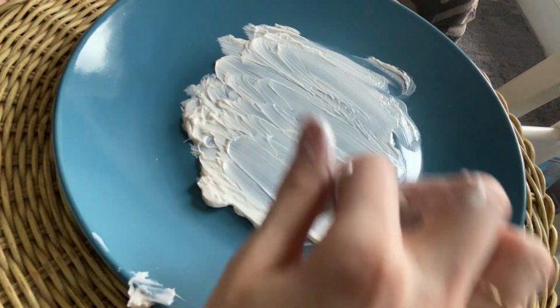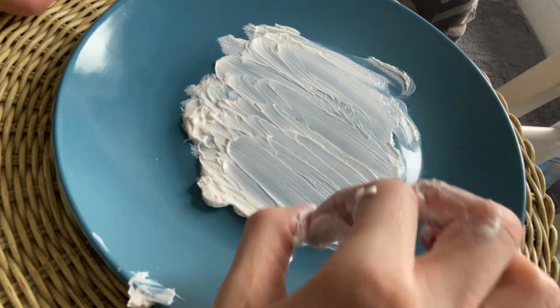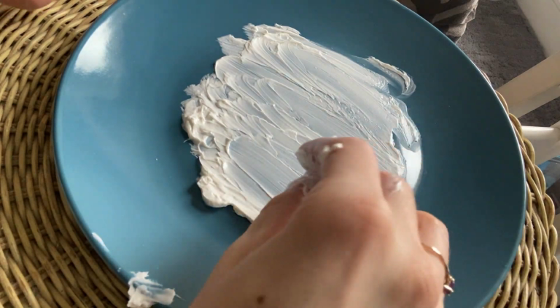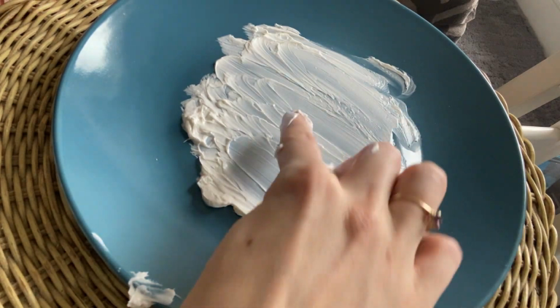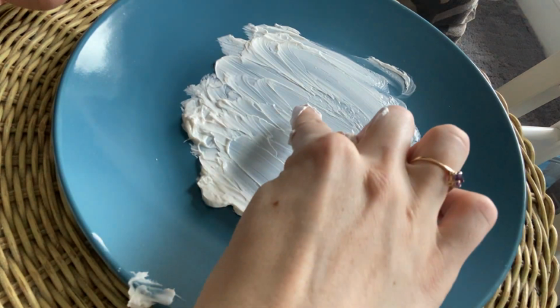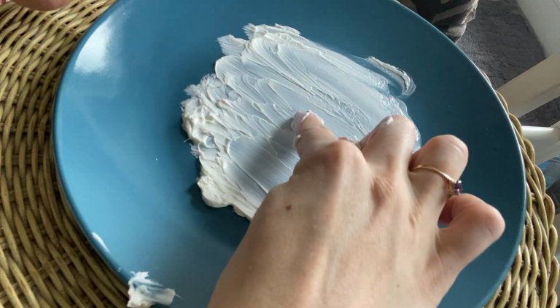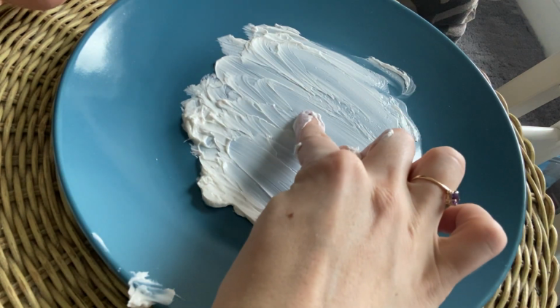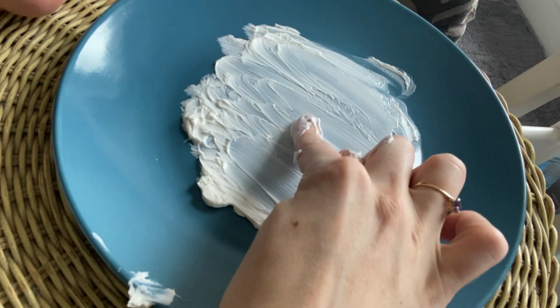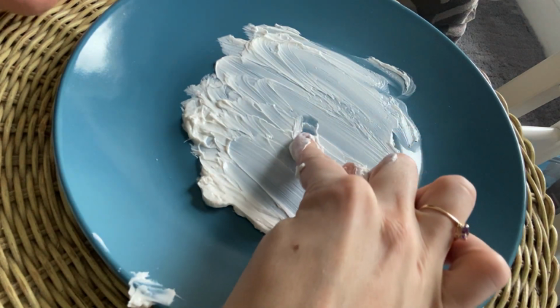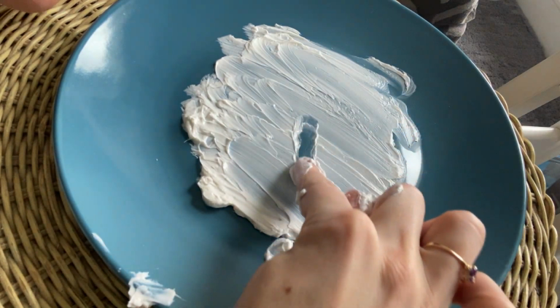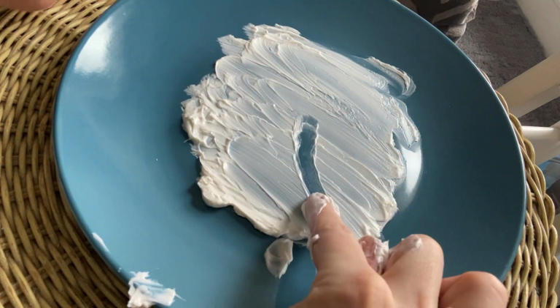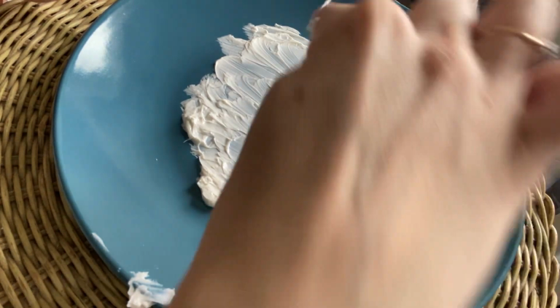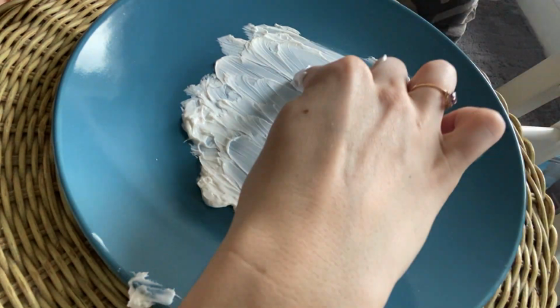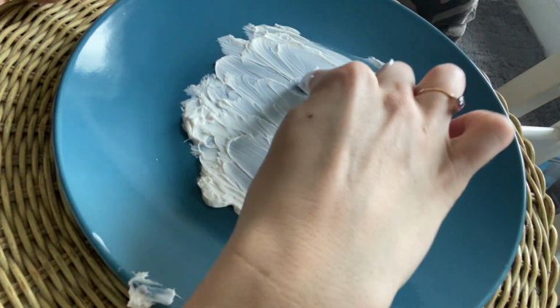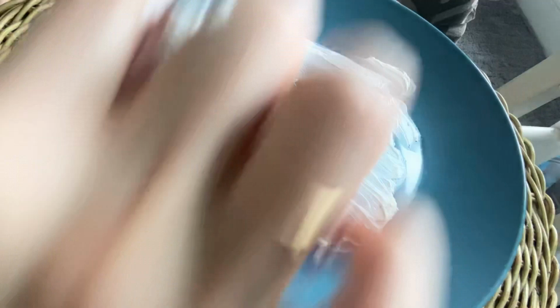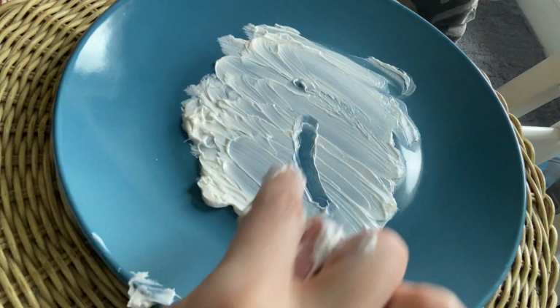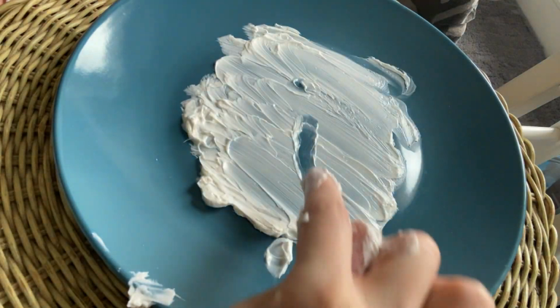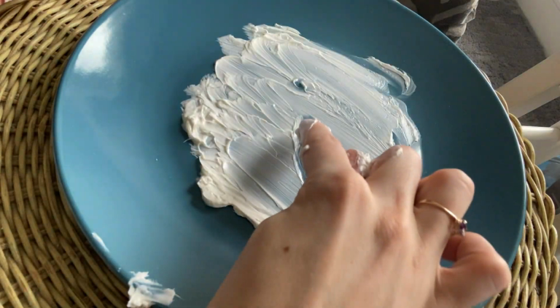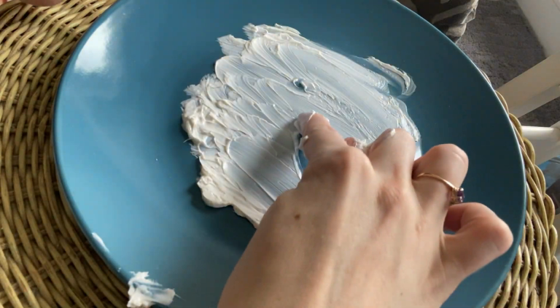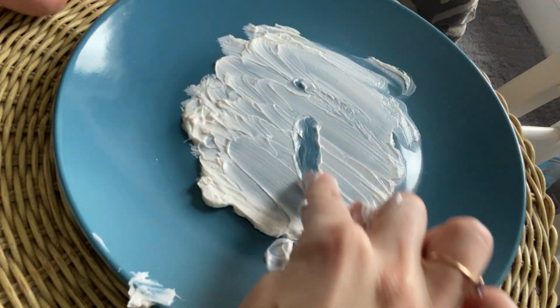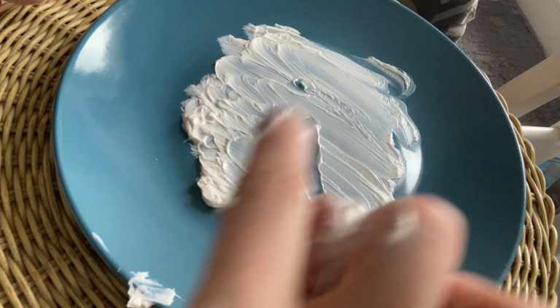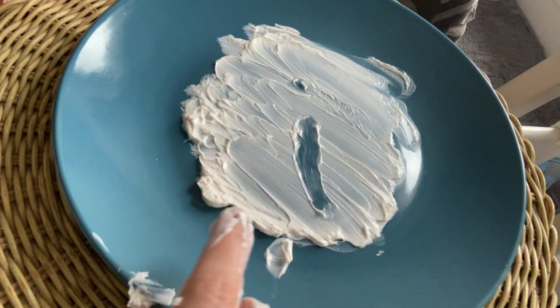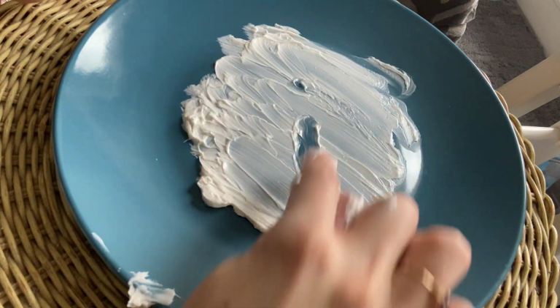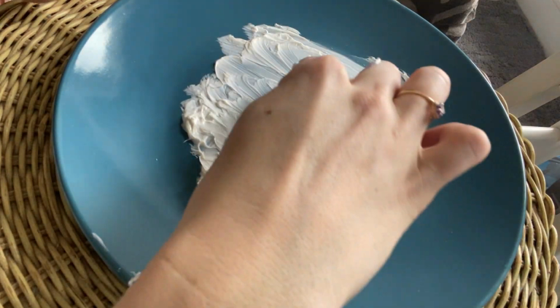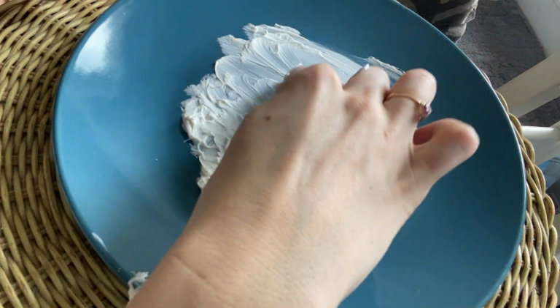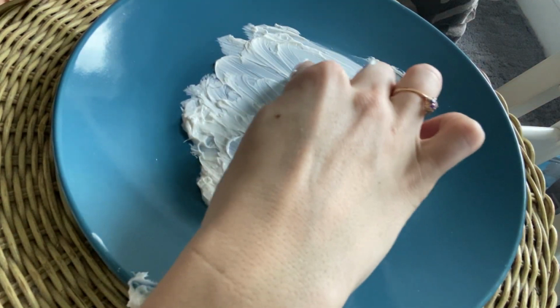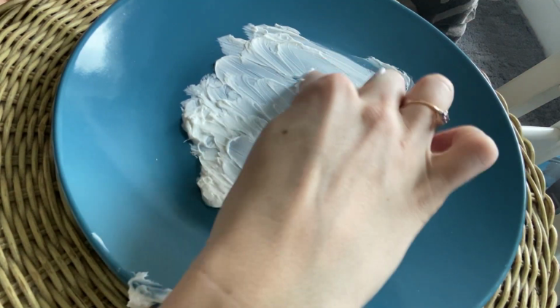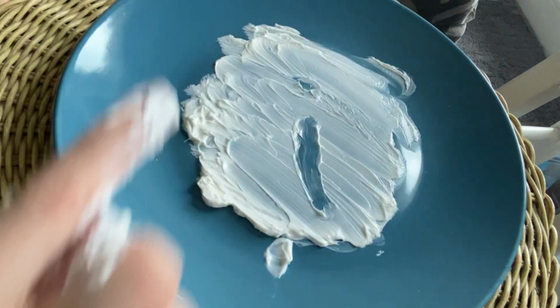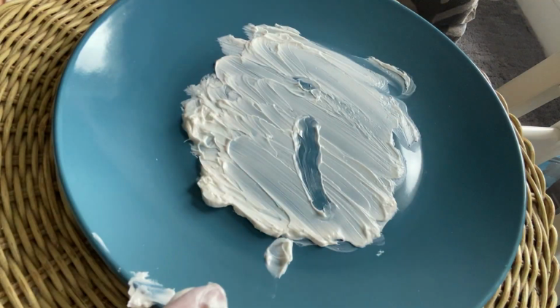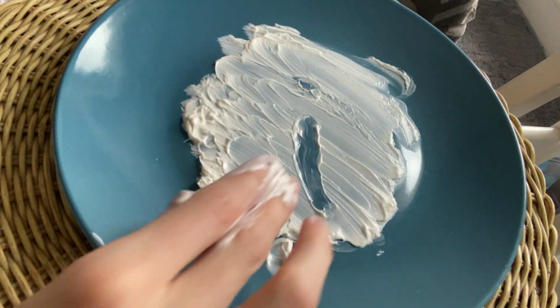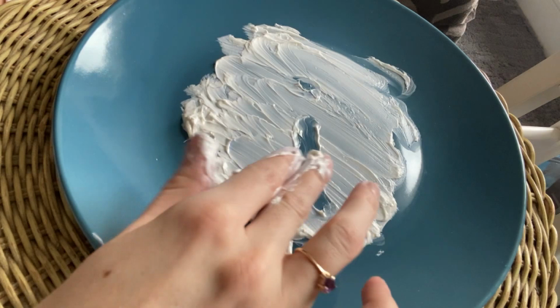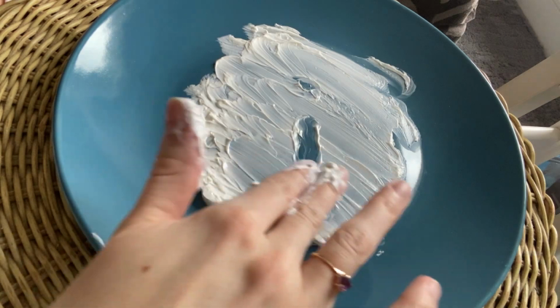This shaving cream lasts a long time. Let's make an I. We just do a line going down, dot on top. Straight line going down, dot on top. I.